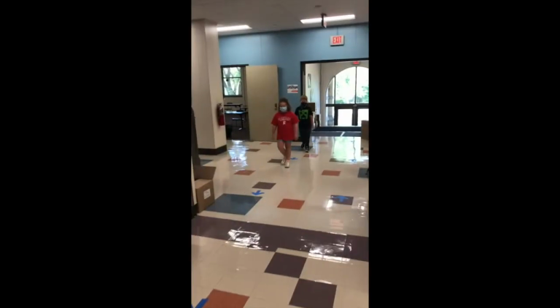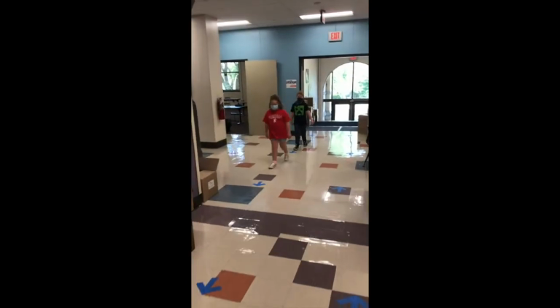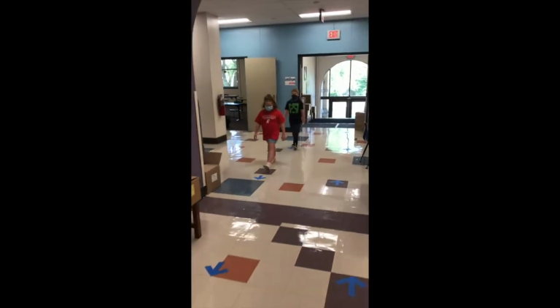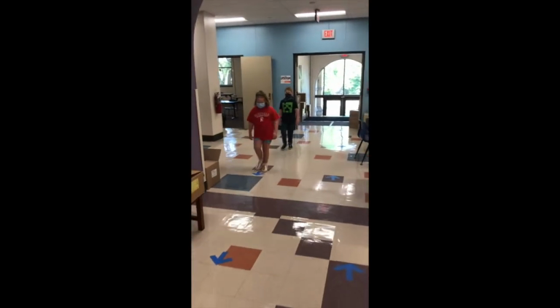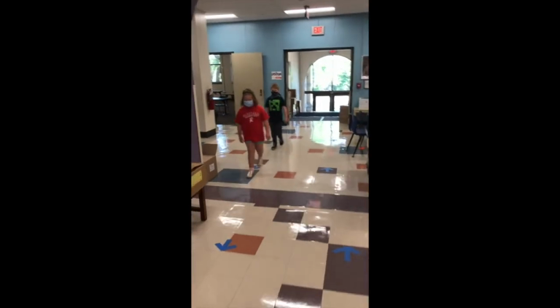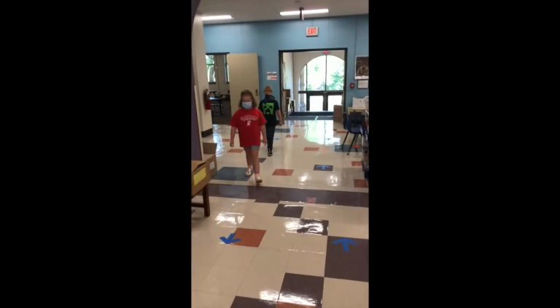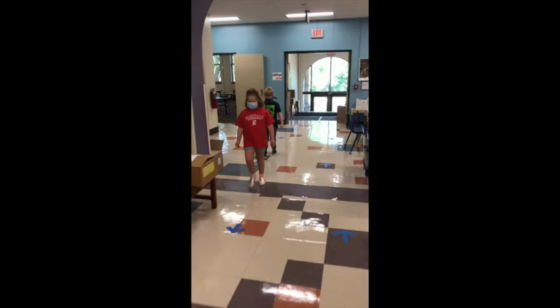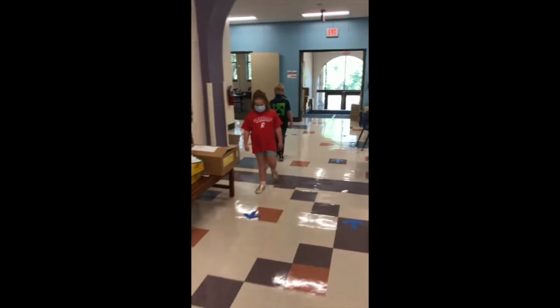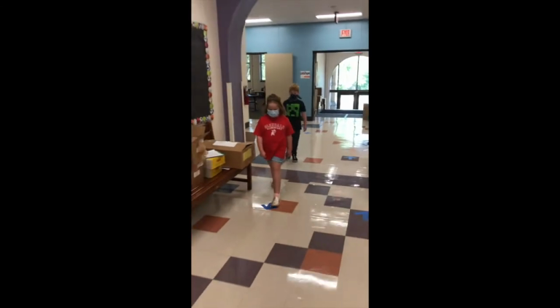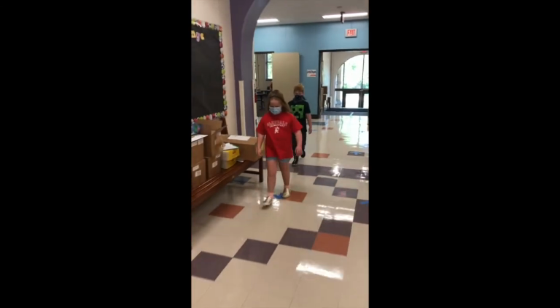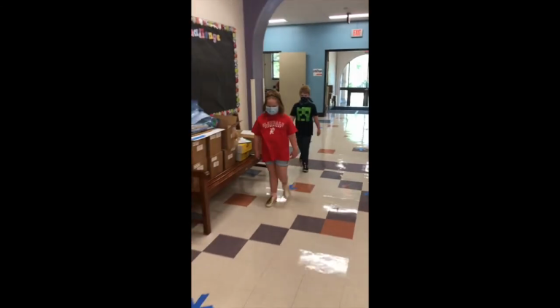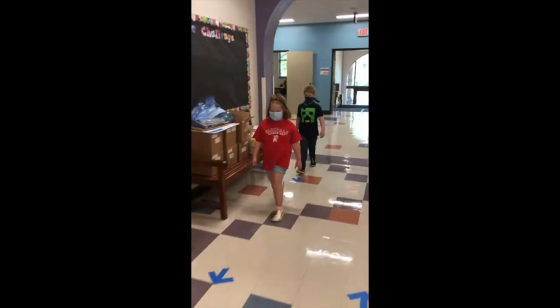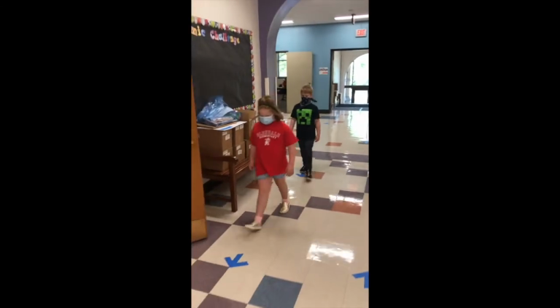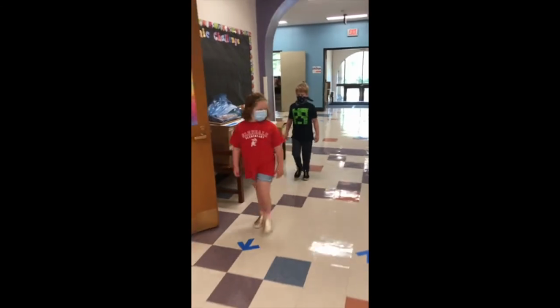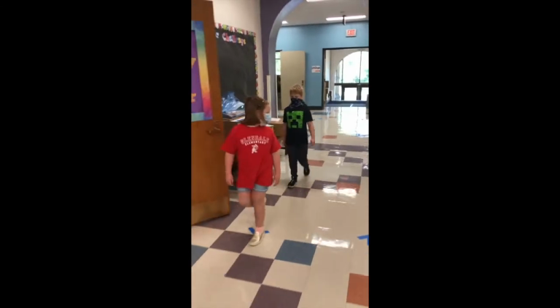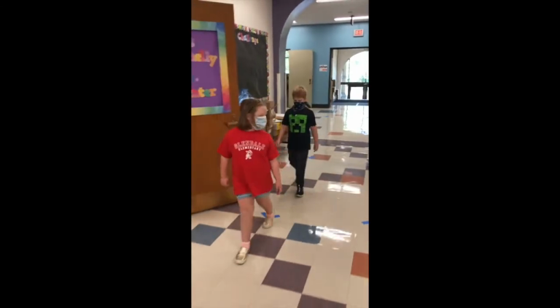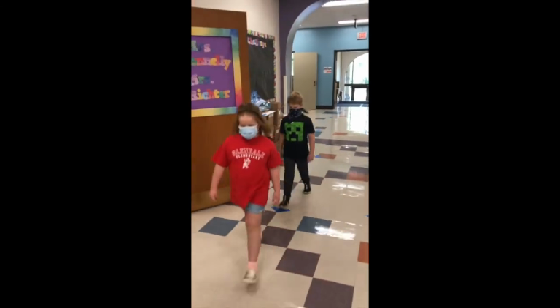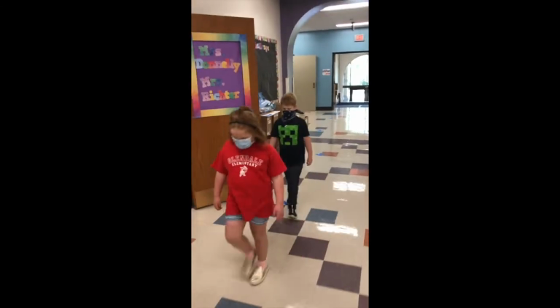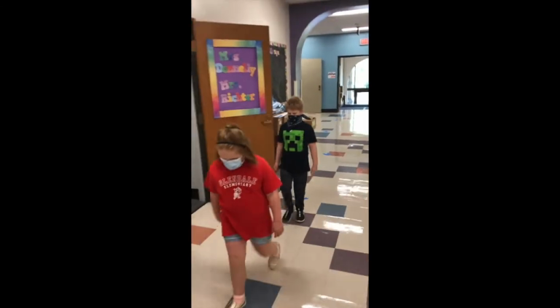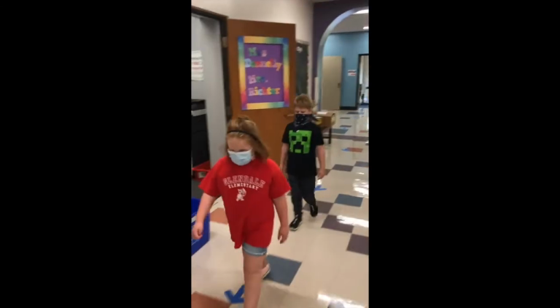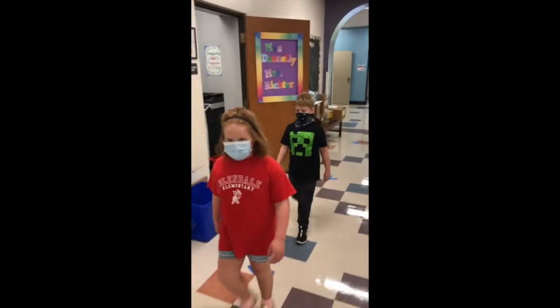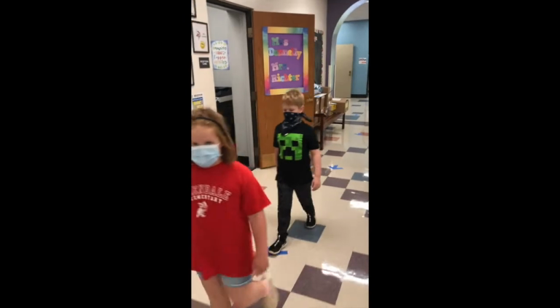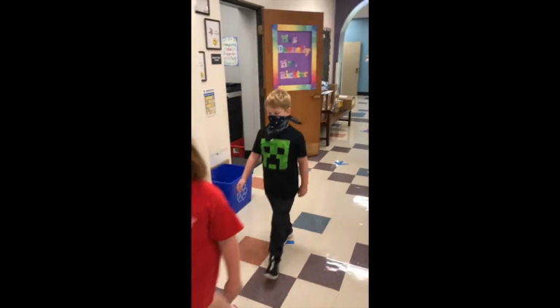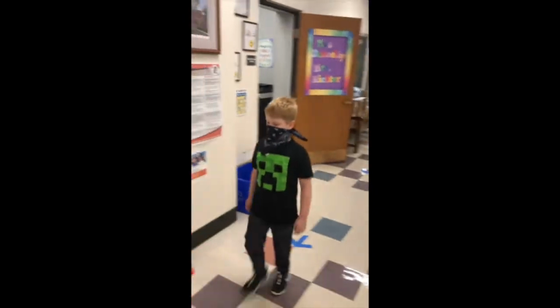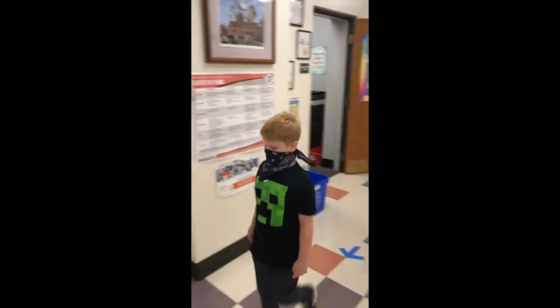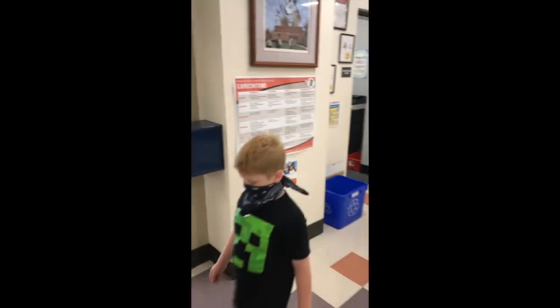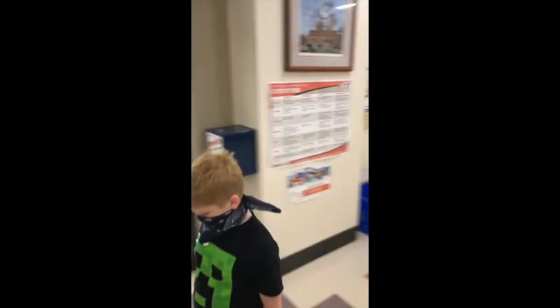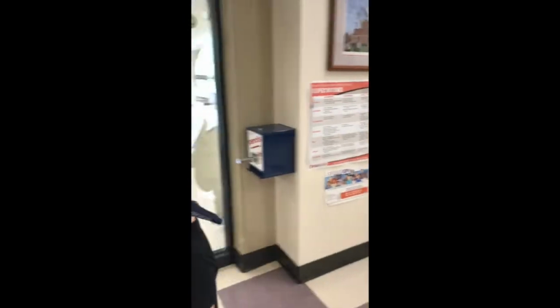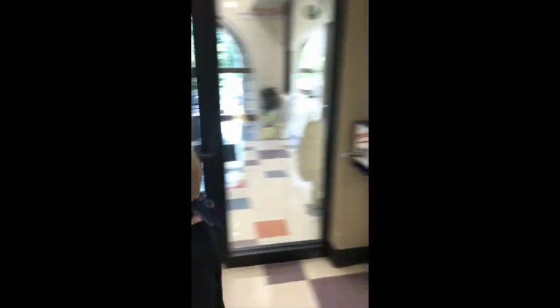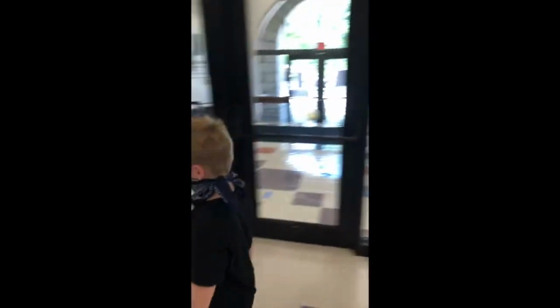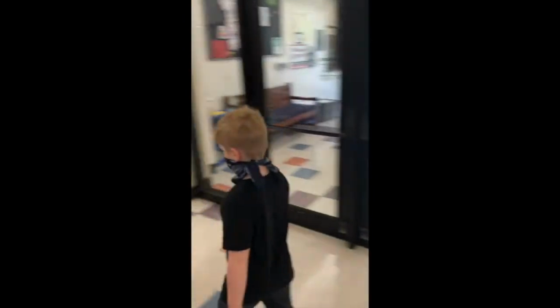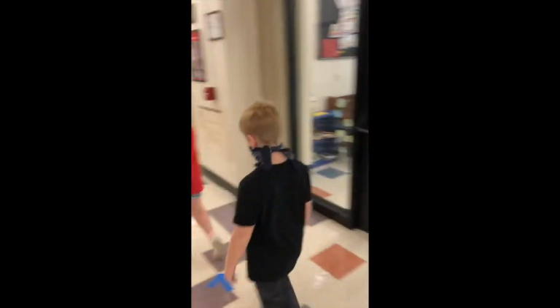When walking in the hallway follow the signs on the ground to make sure you stay safe. Remember to keep some distance from the person in front of you. There are also markings on the floor by the restroom to show you where to stand.